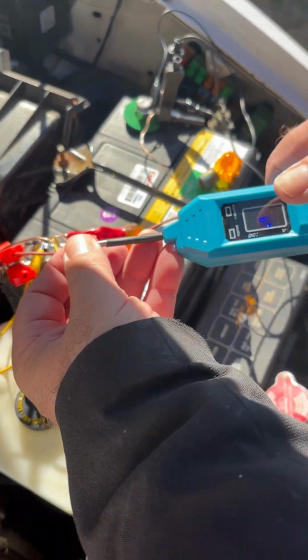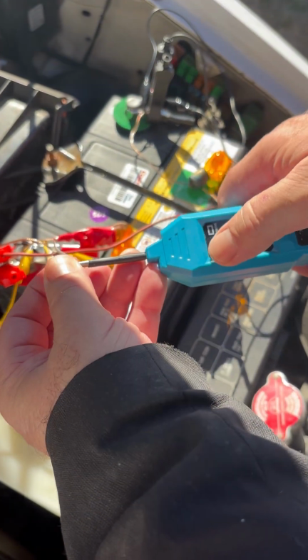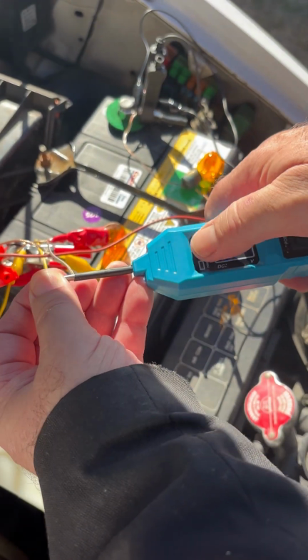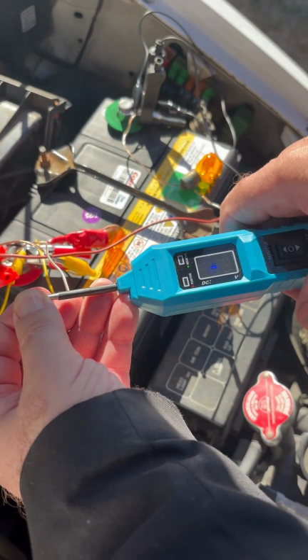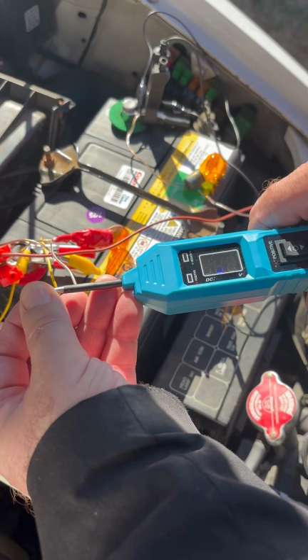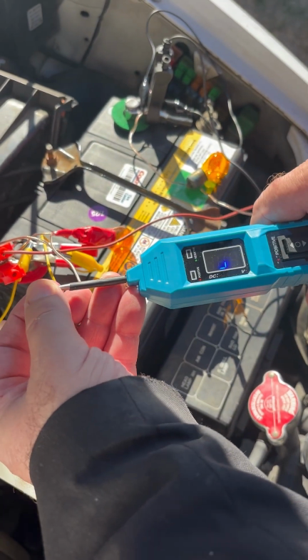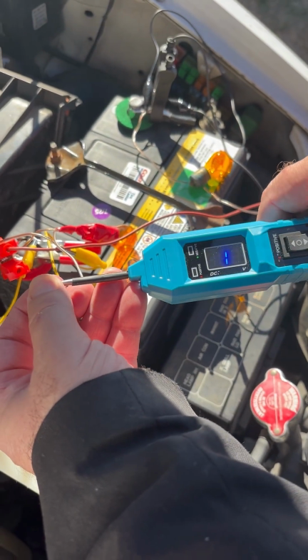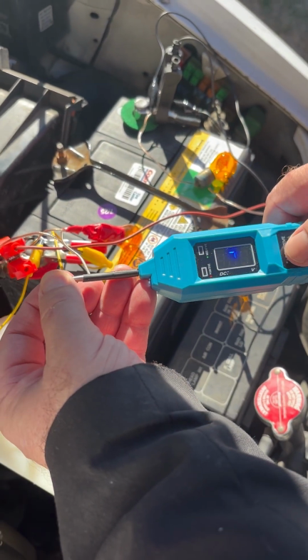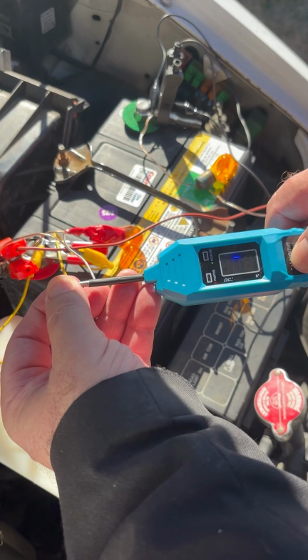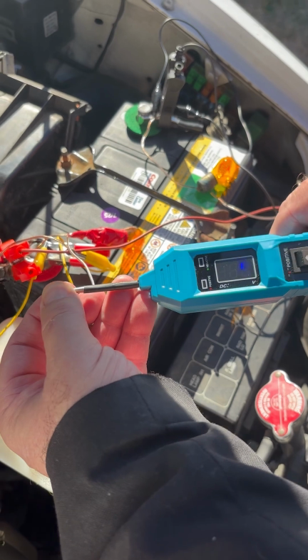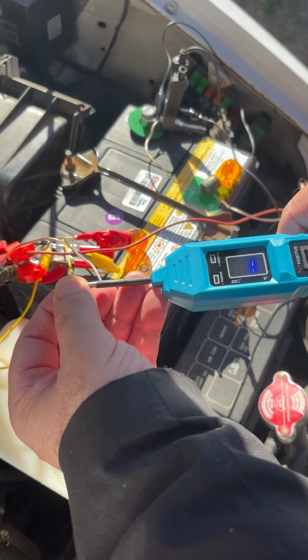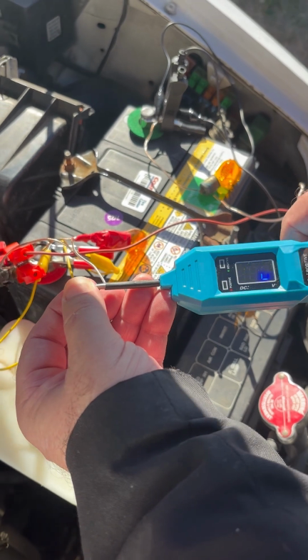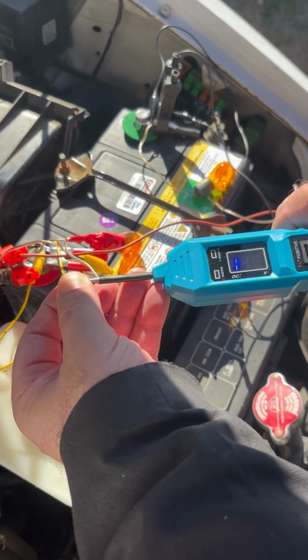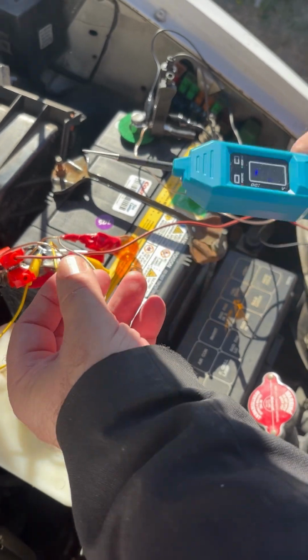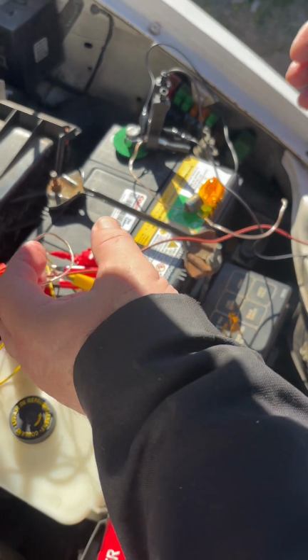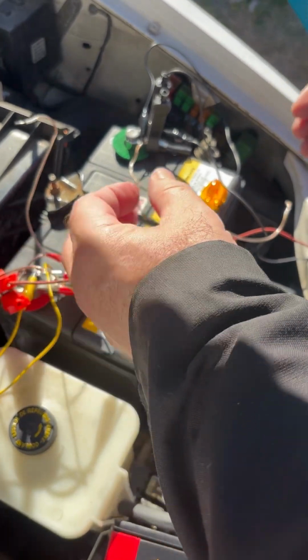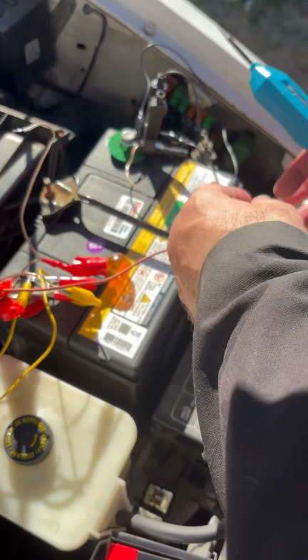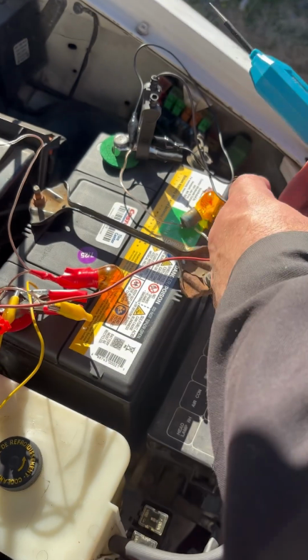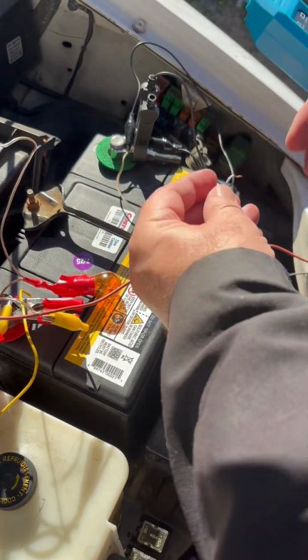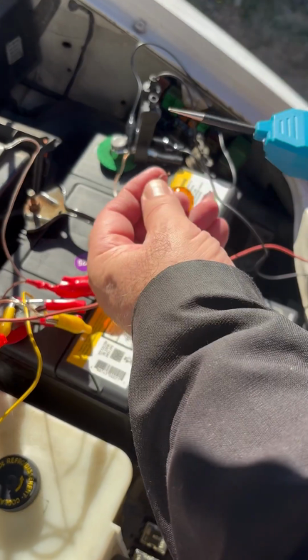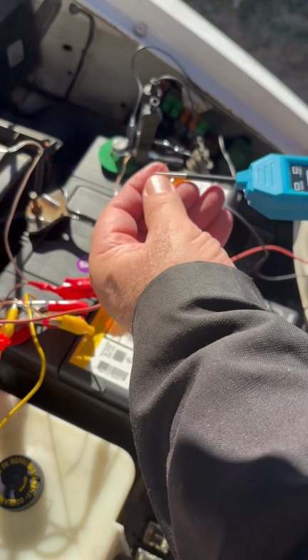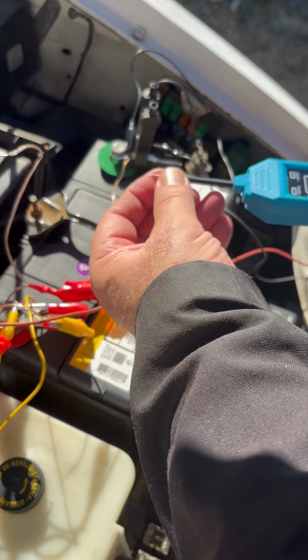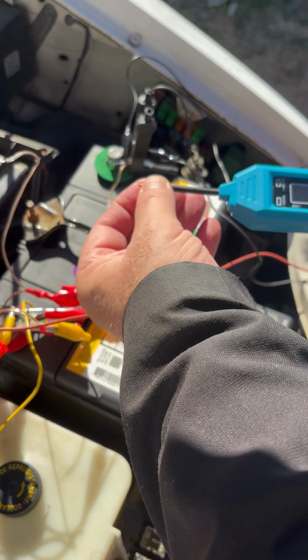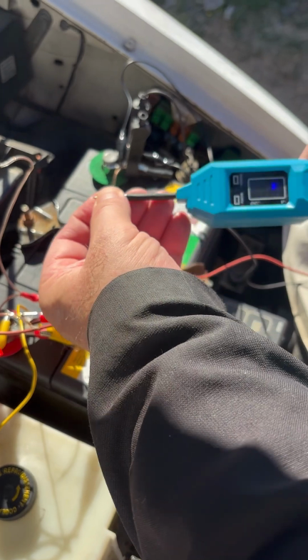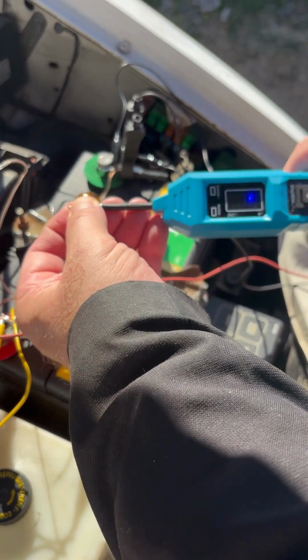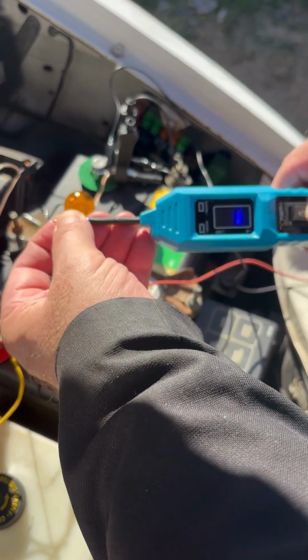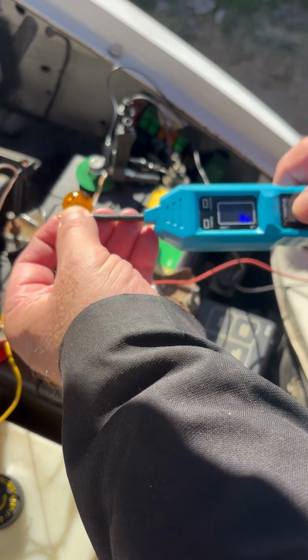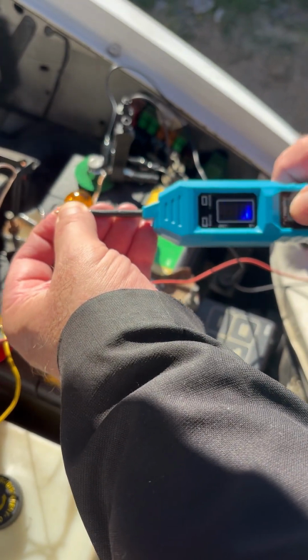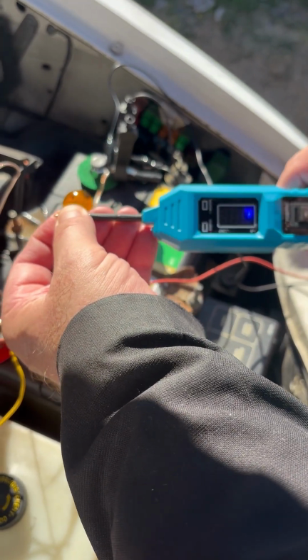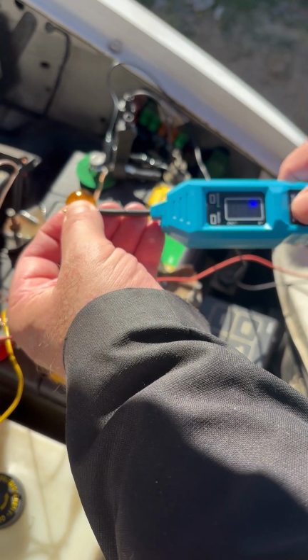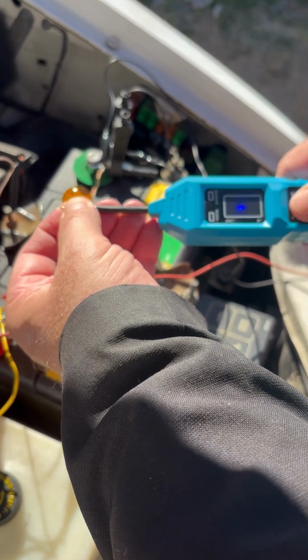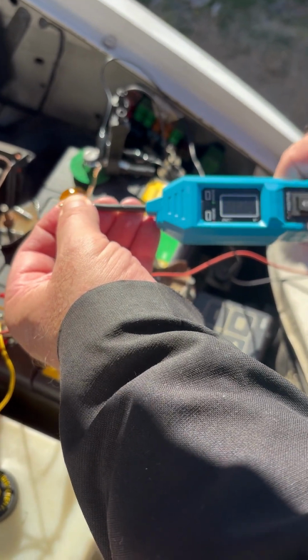This LED right here used to light when I put it on here, but it doesn't anymore. It used to light the light bulb, but it doesn't do it anymore. Here used to light the light bulb, but it doesn't do it anymore.